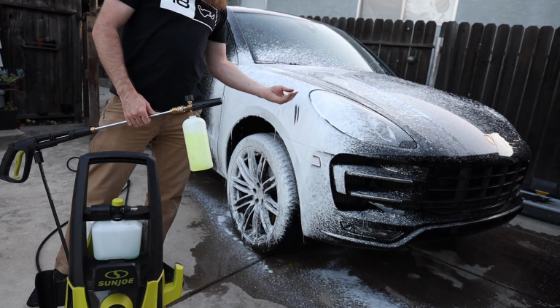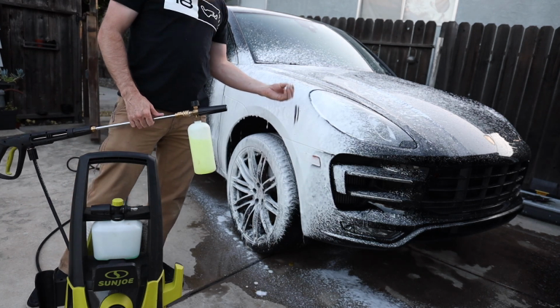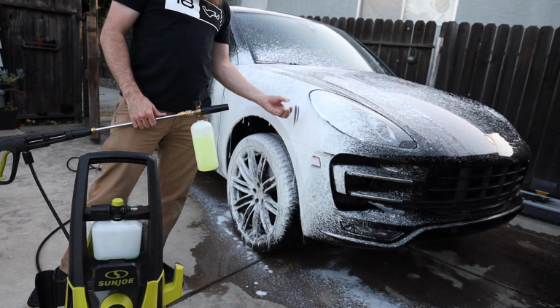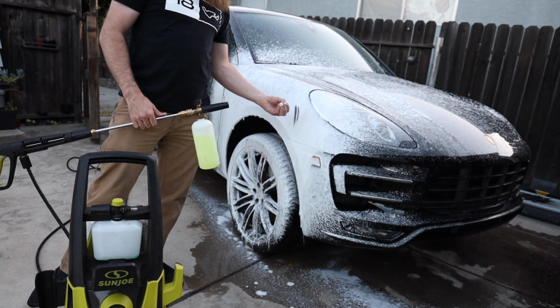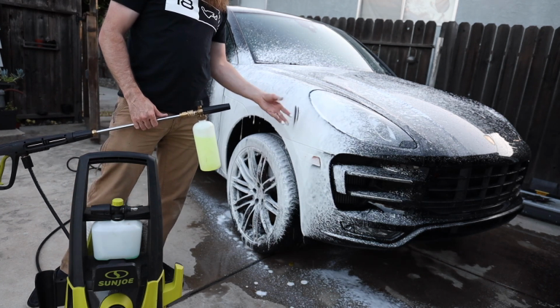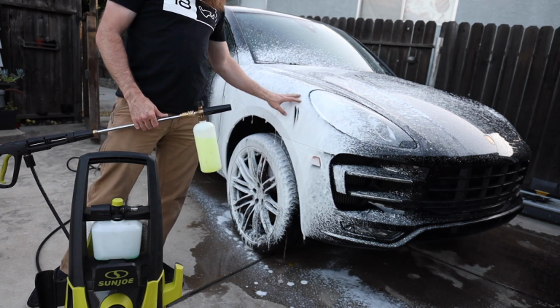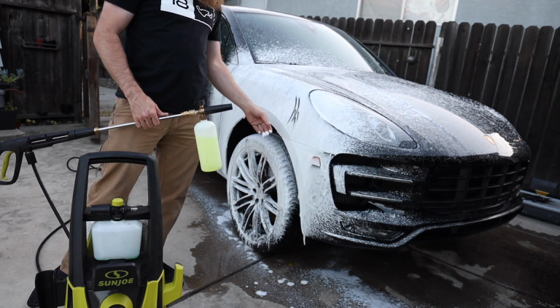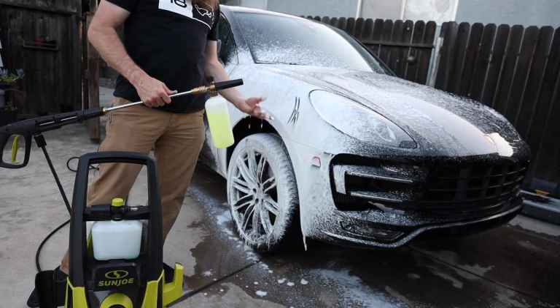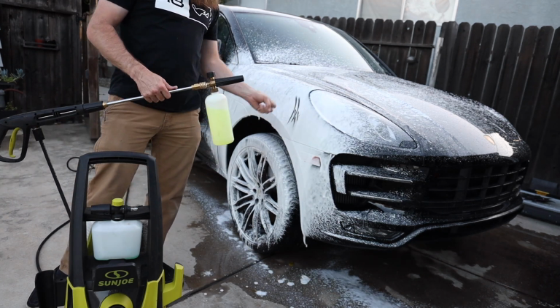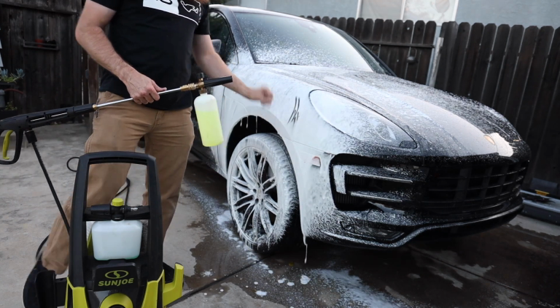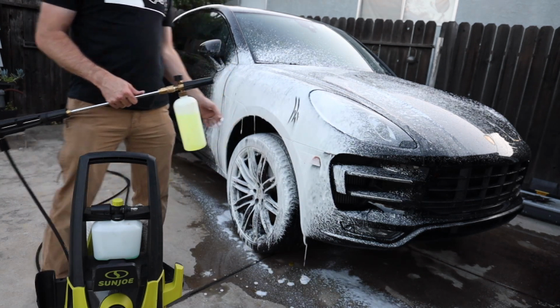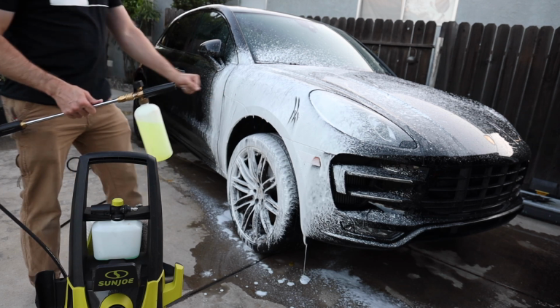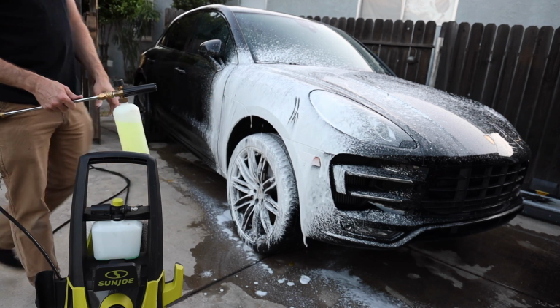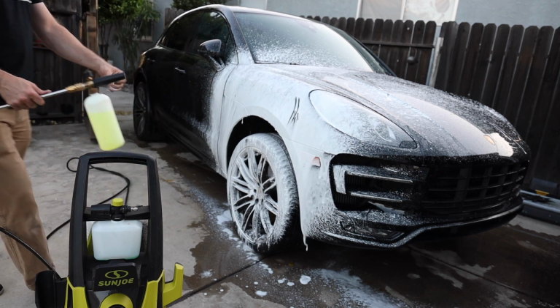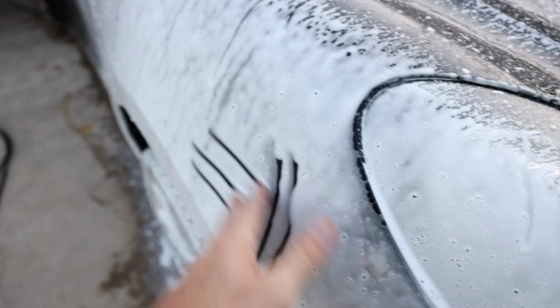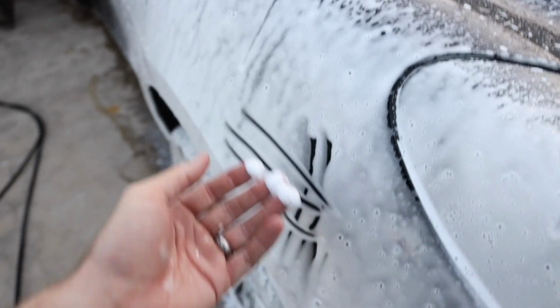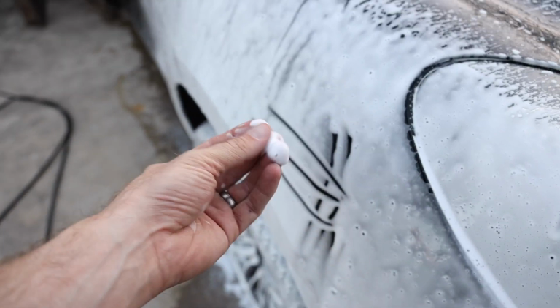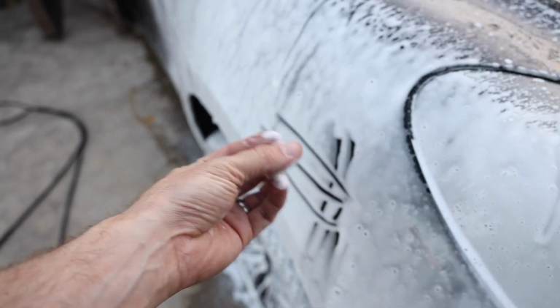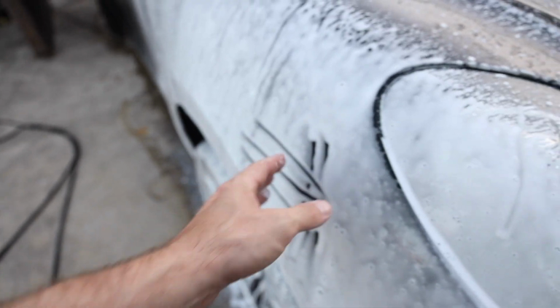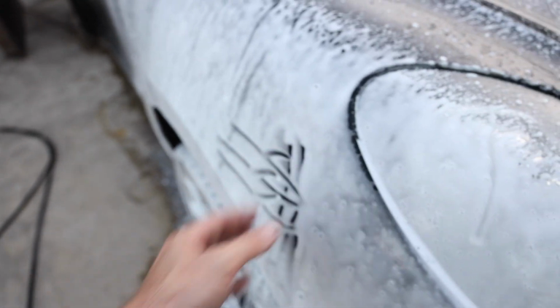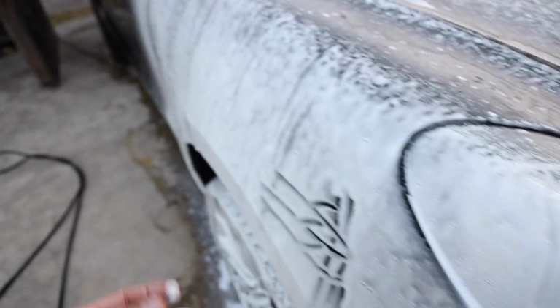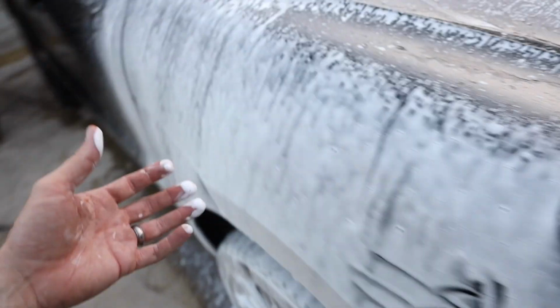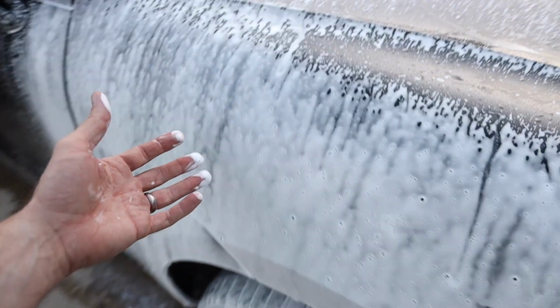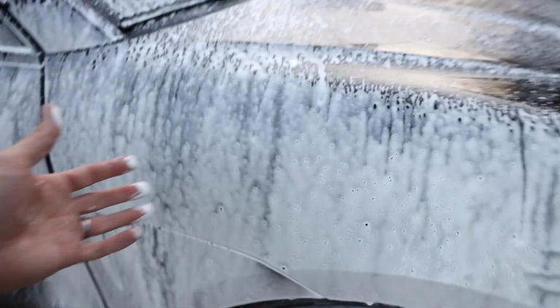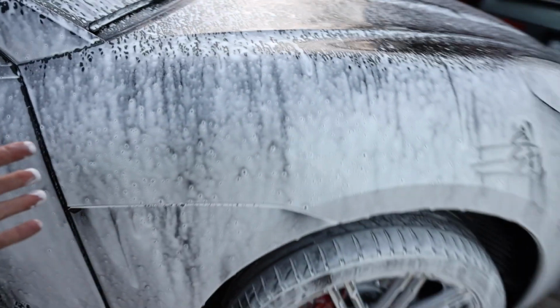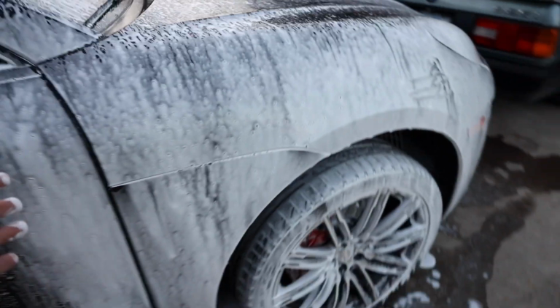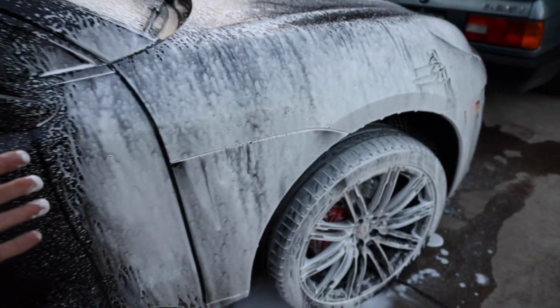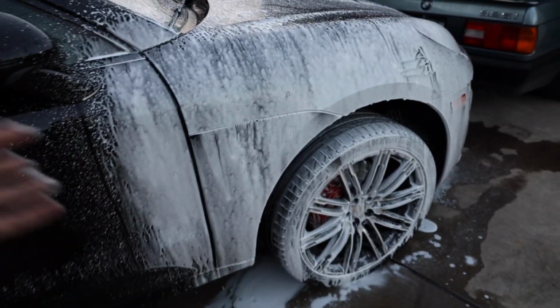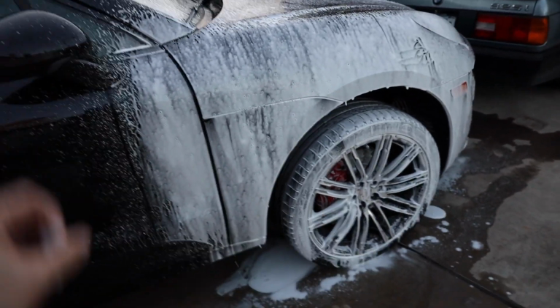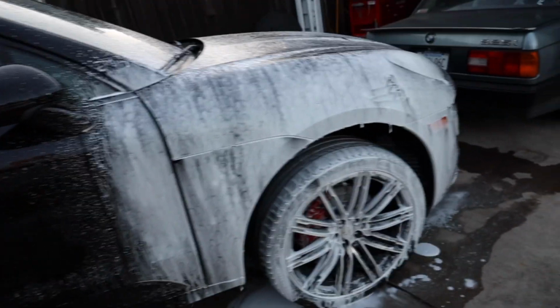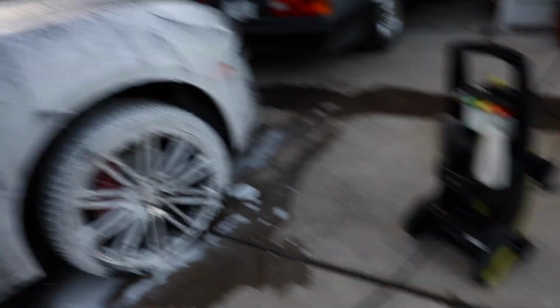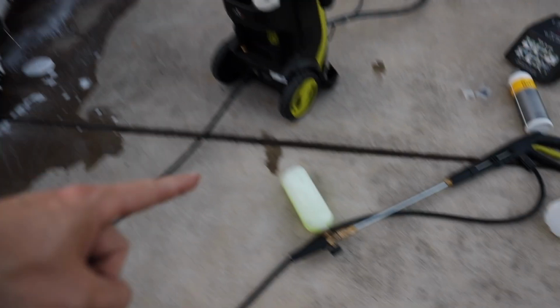Not too shabby as far as suds go. It comes out at a pretty decent rate — good lubrication for the vehicle. It goes on and stays on pretty nicely. We'll spray that off and transfer the same contents into the new MJJC foam cannon pro.